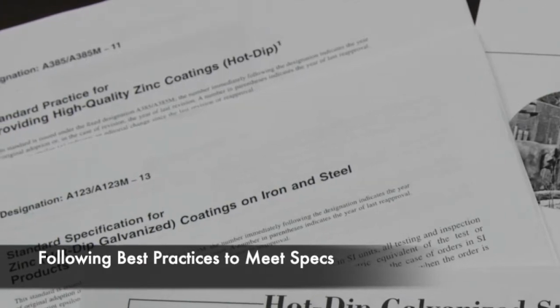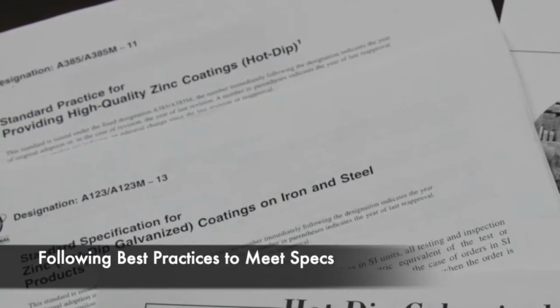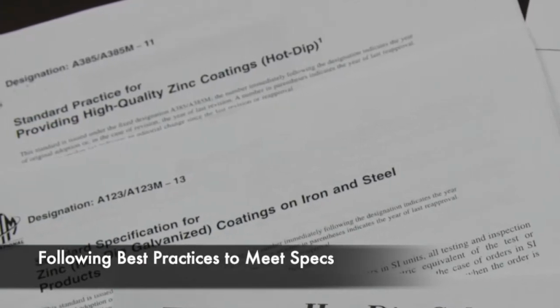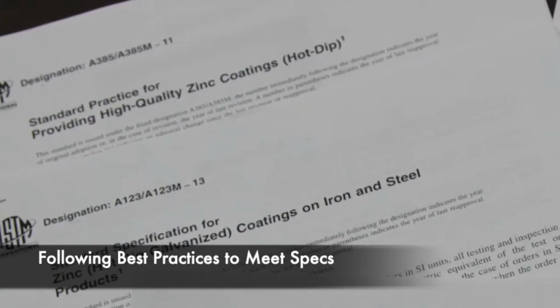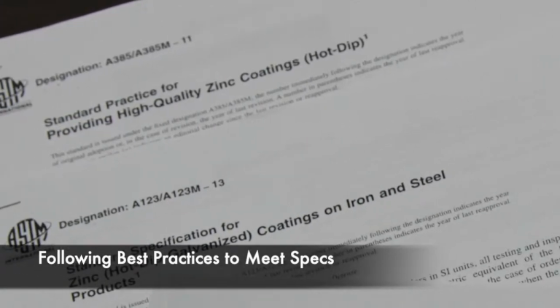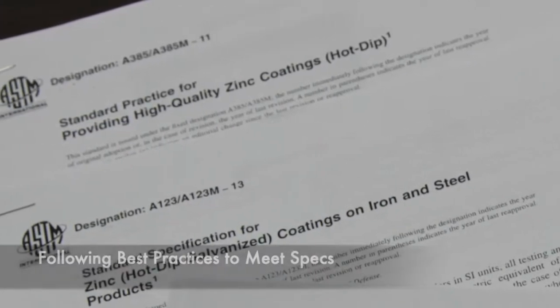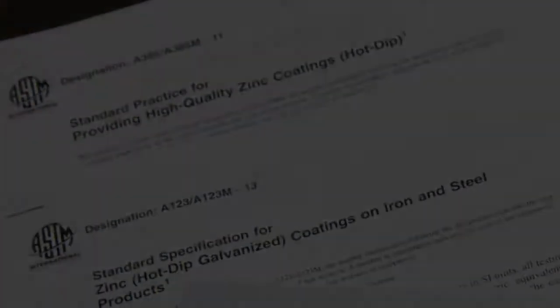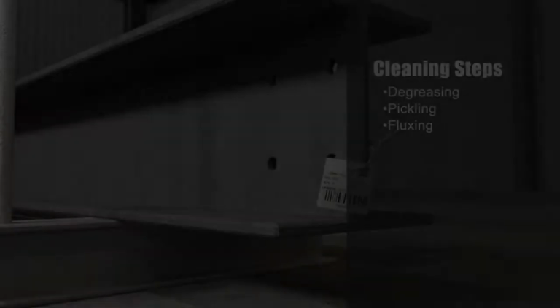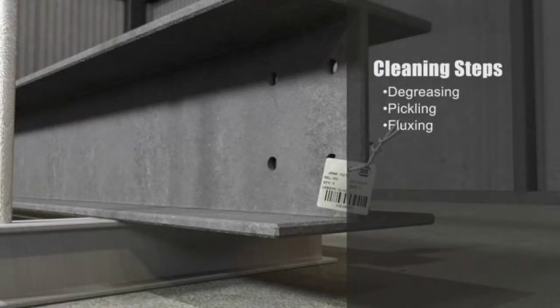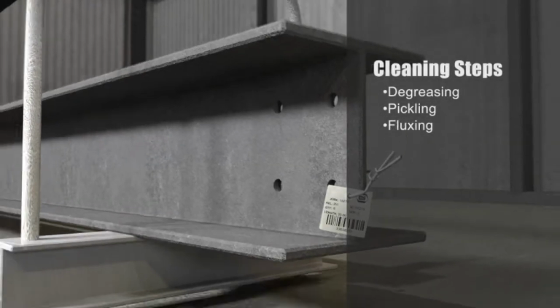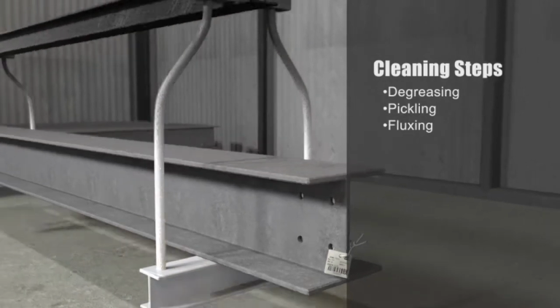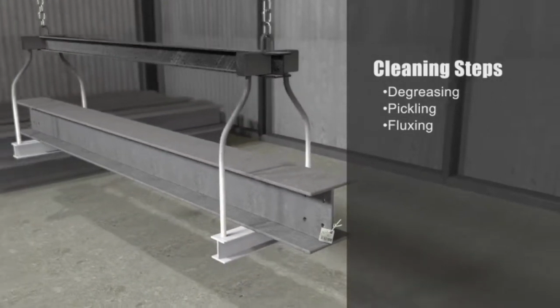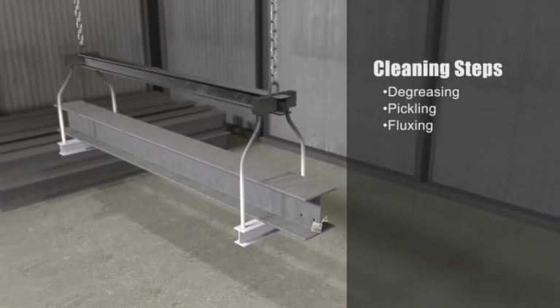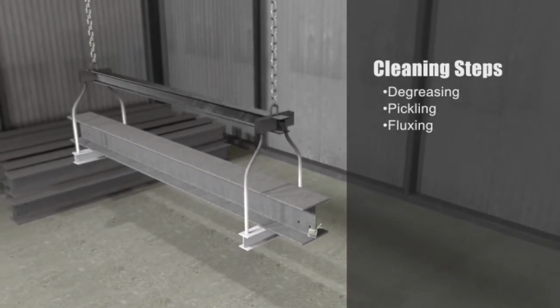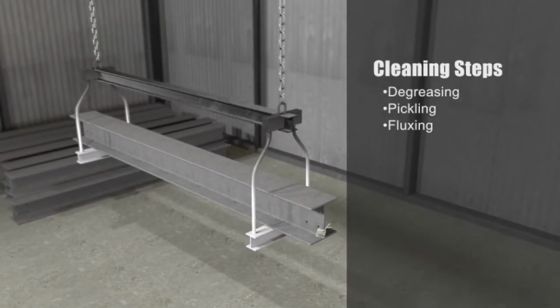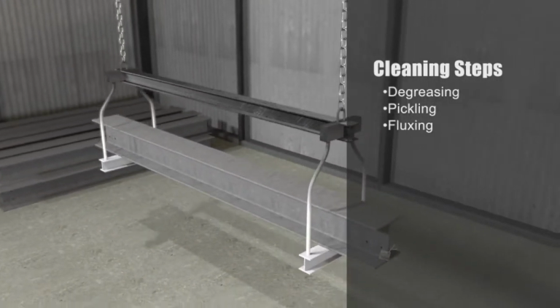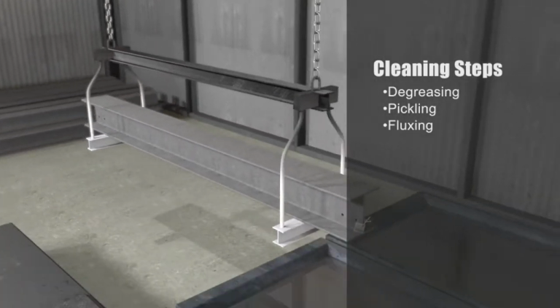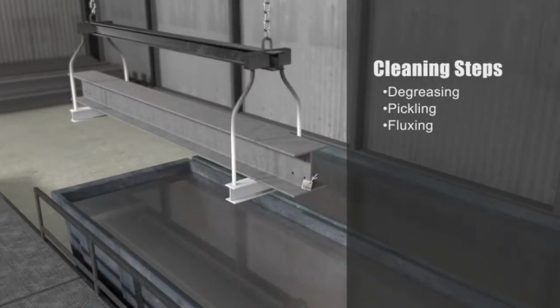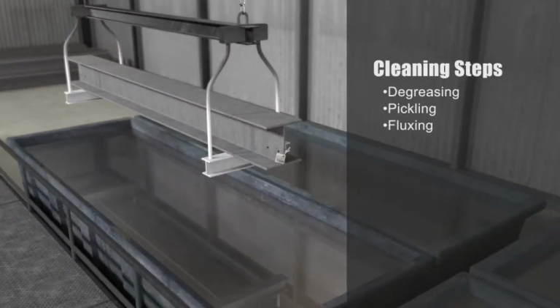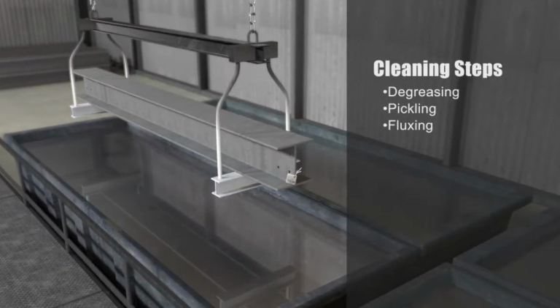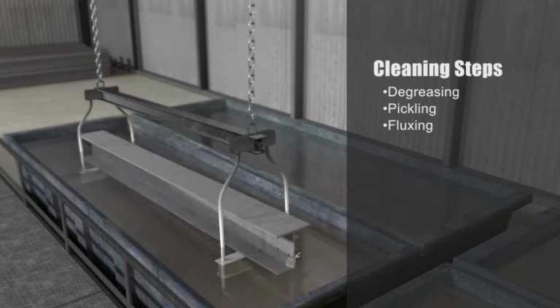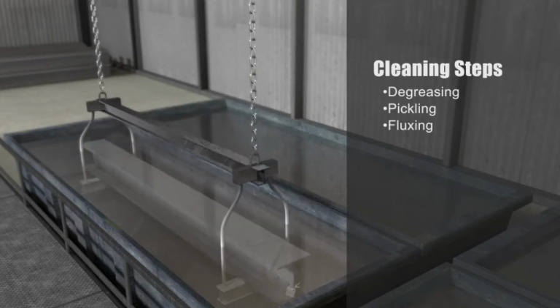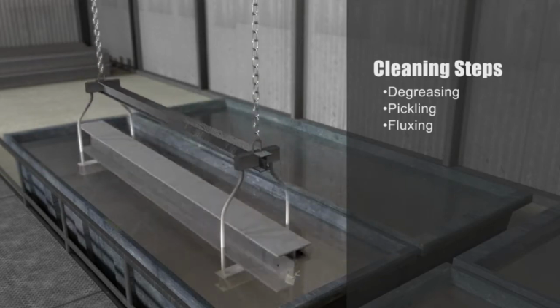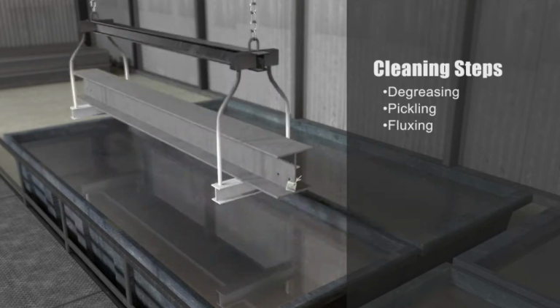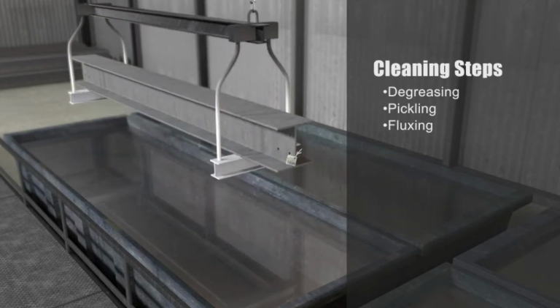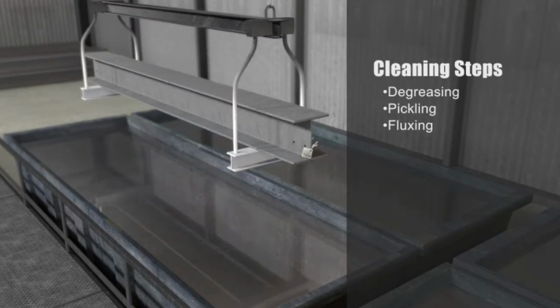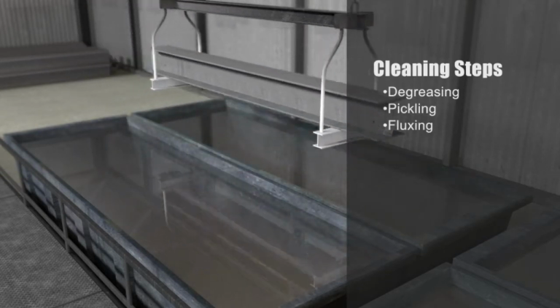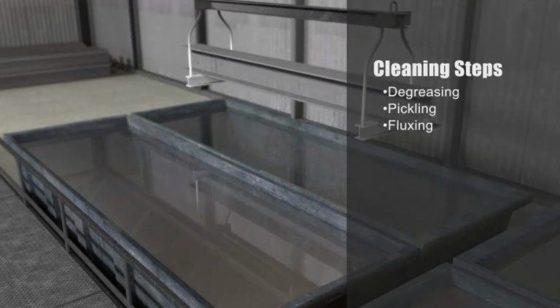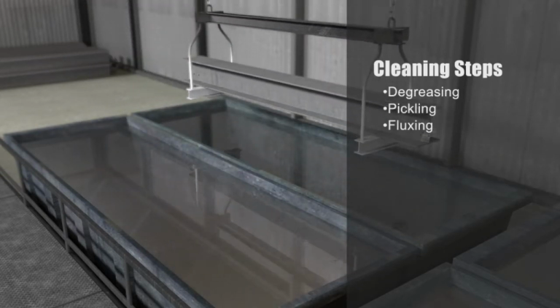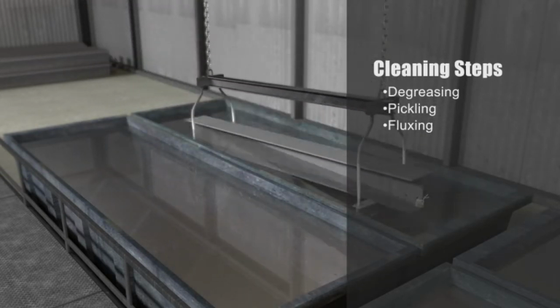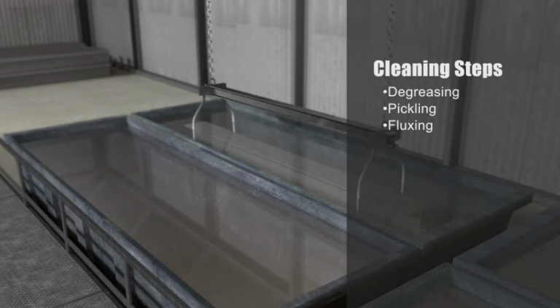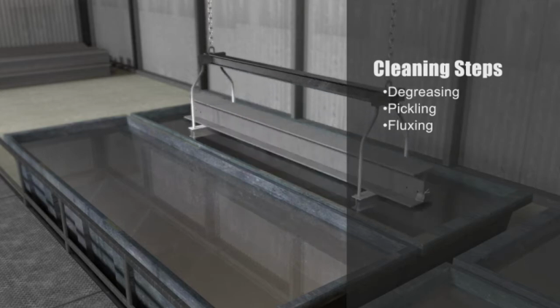This involves carefully following our established best practices for surface preparation, galvanizing, and inspection. Before galvanizing, your steel goes through a series of cleaning steps at Galvan, including degreasing, pickling, and fluxing.